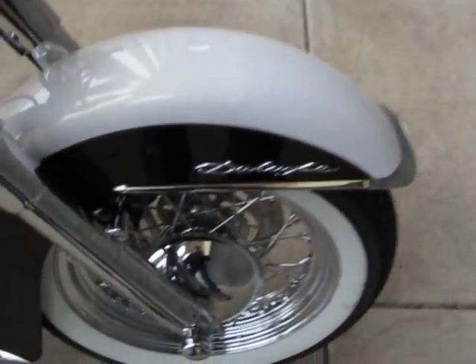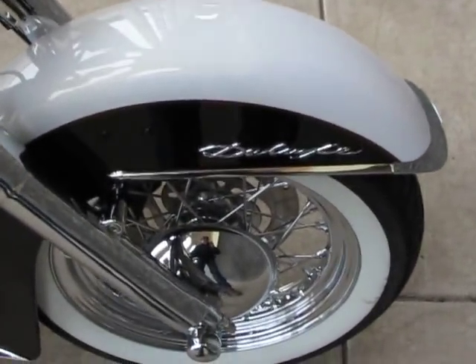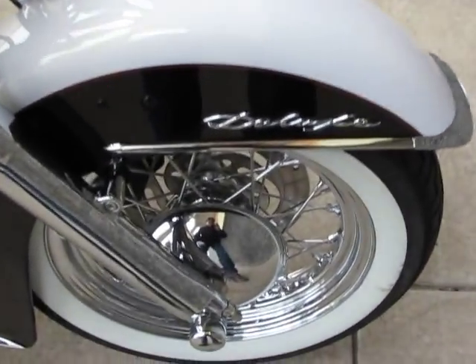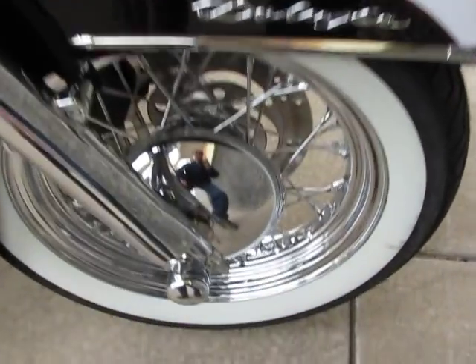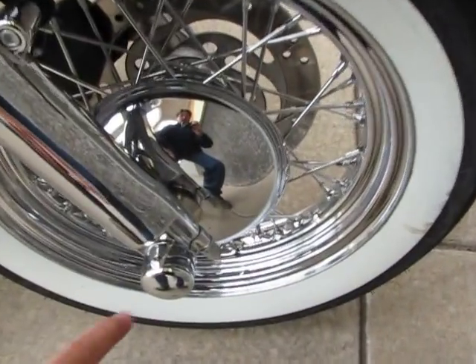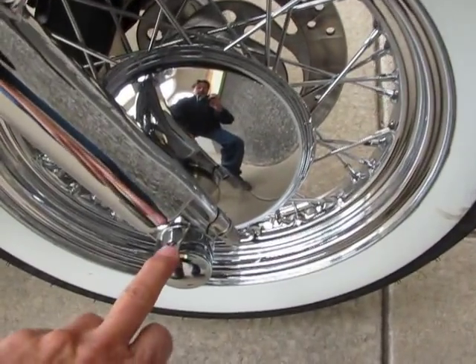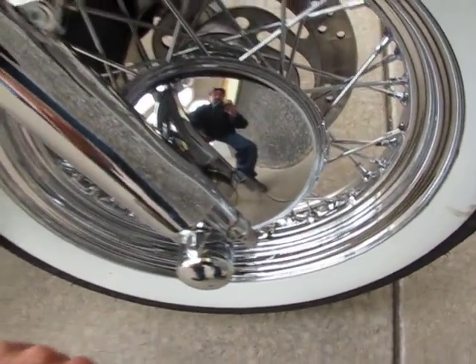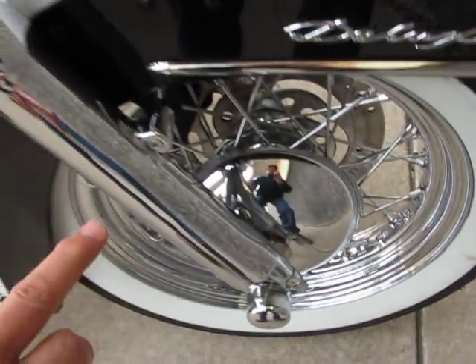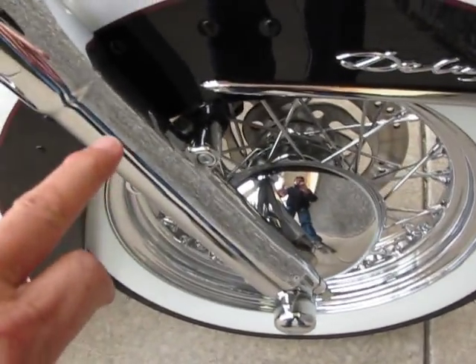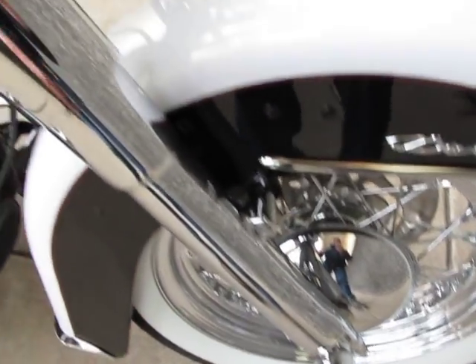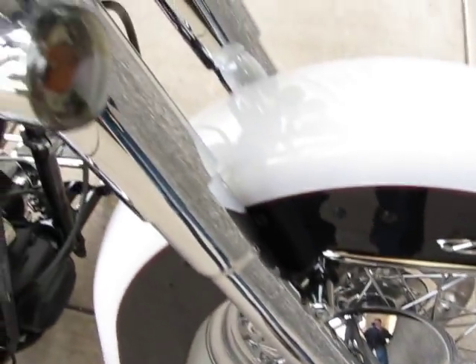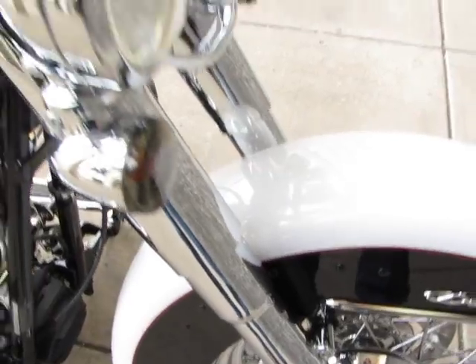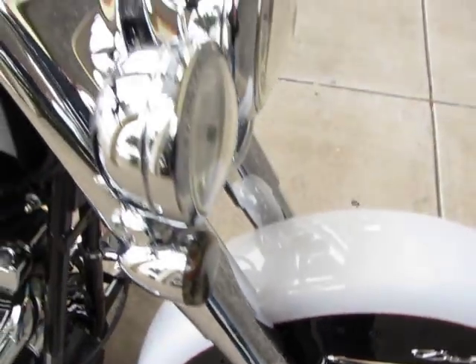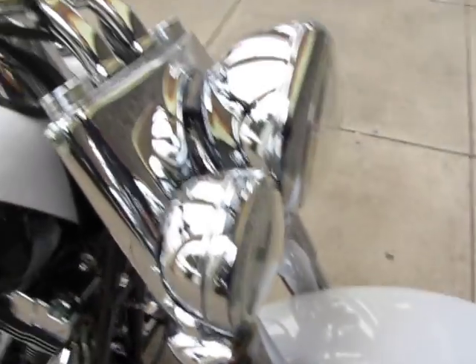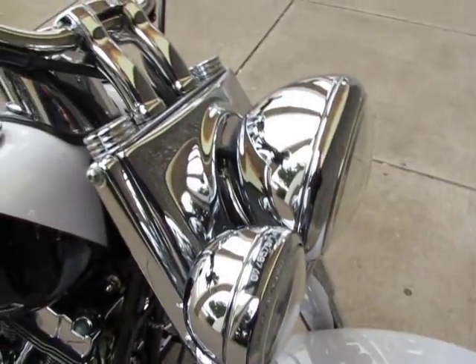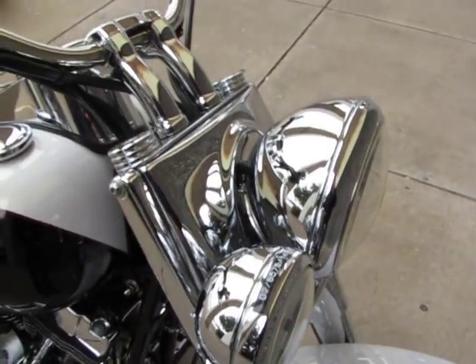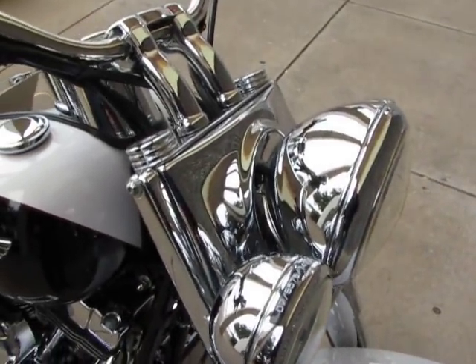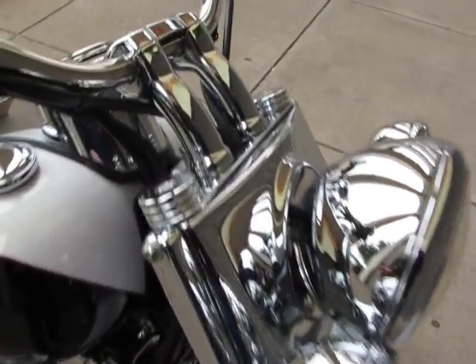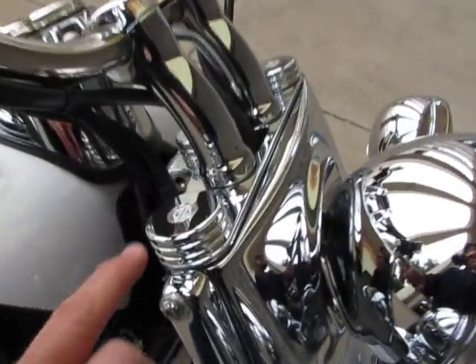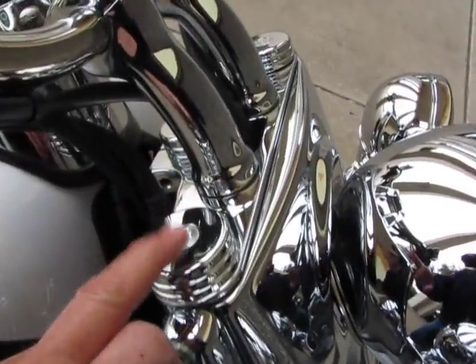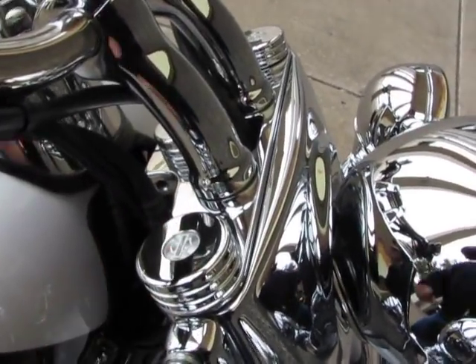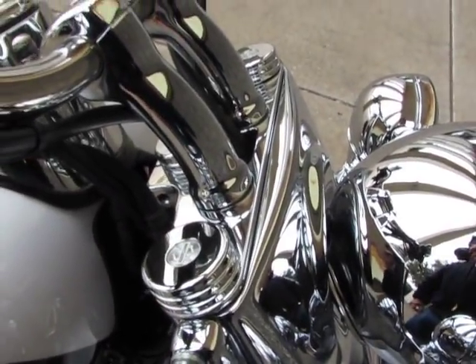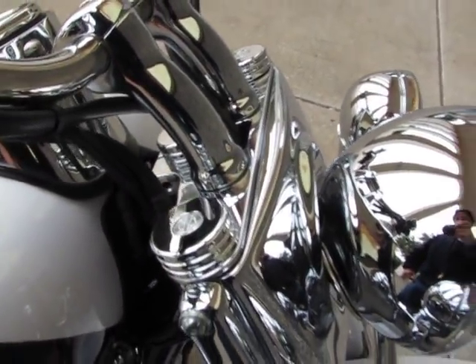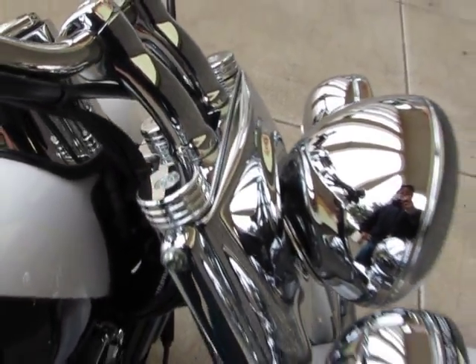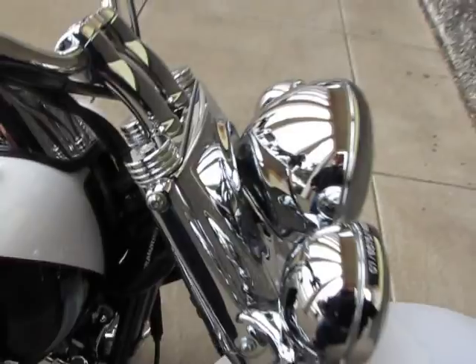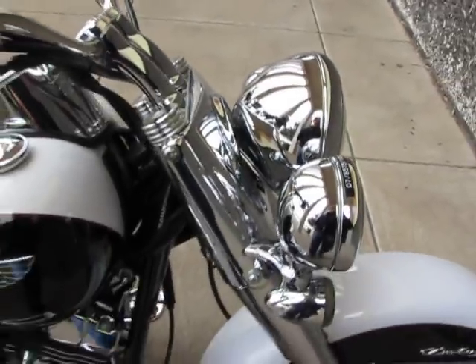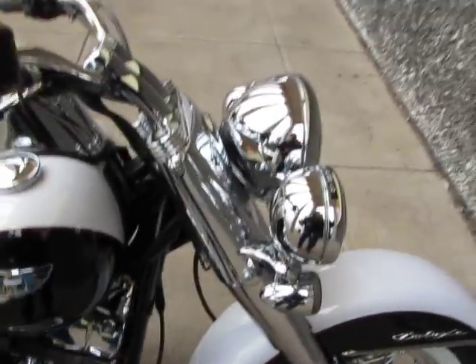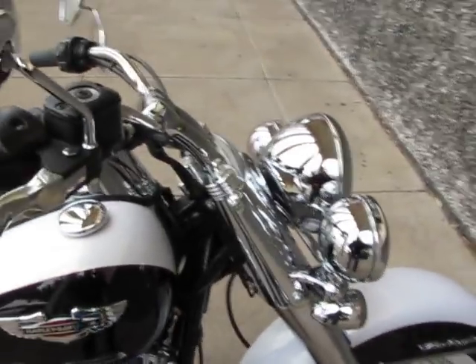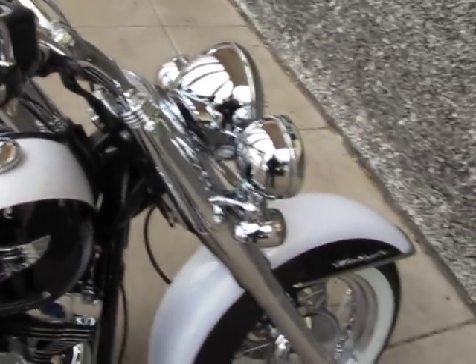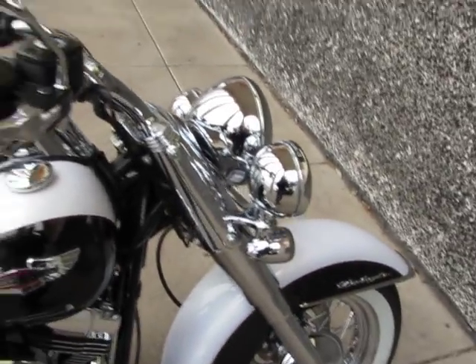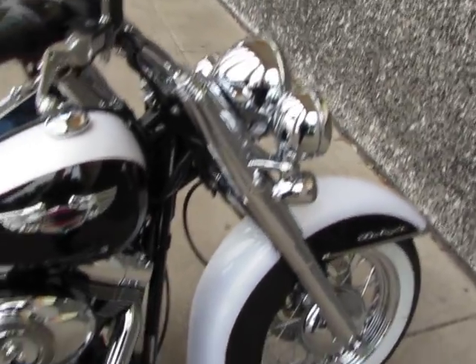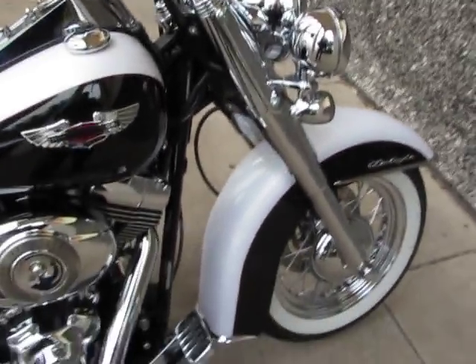This one's been upgraded with the chrome axle covers, chrome front forks, complete chrome front end. It's got the chrome covers on top of the filler tubes for the forks.